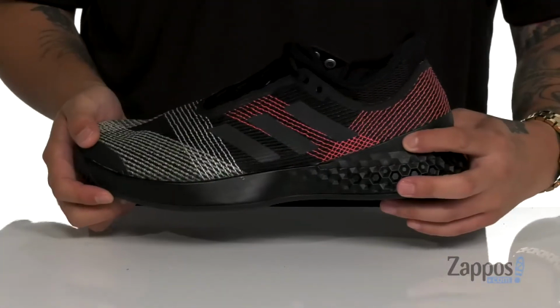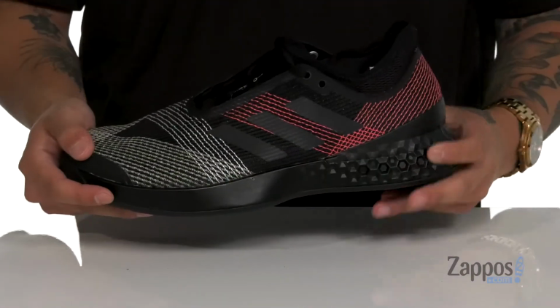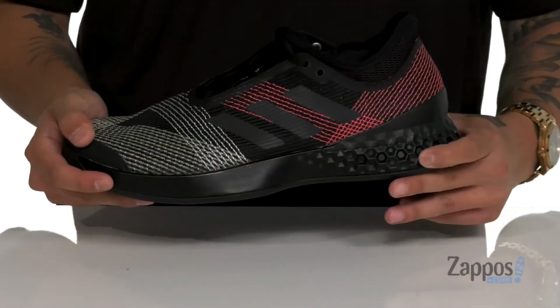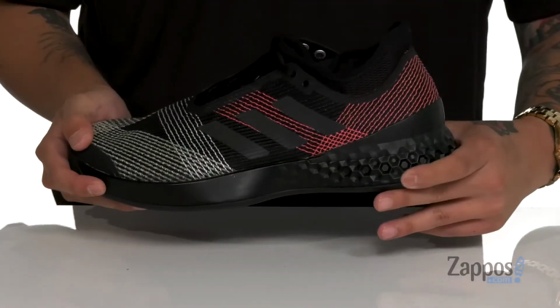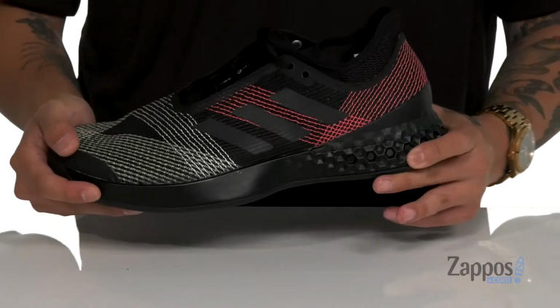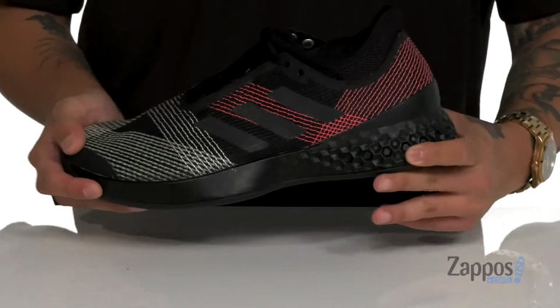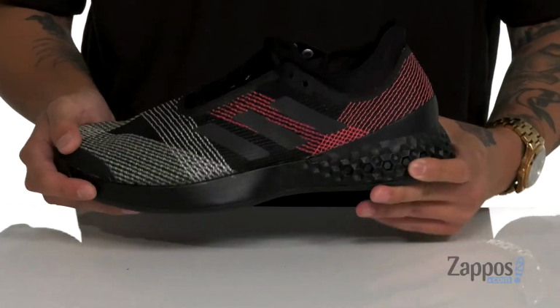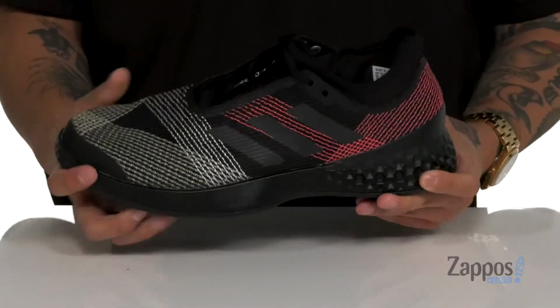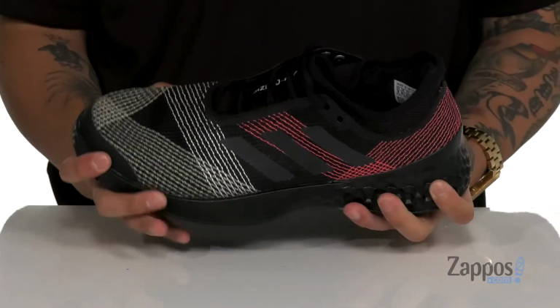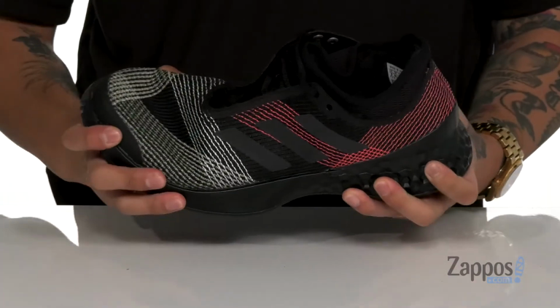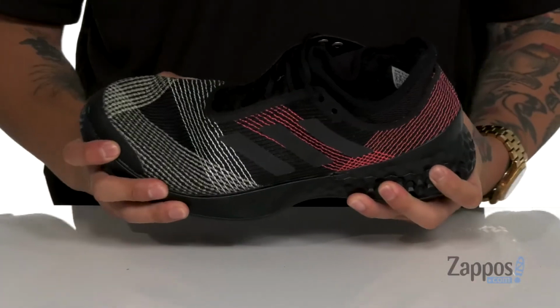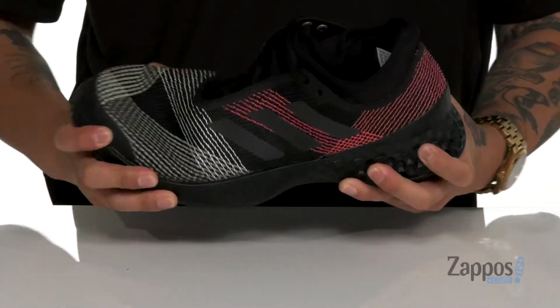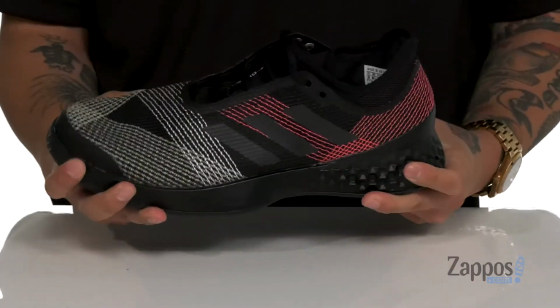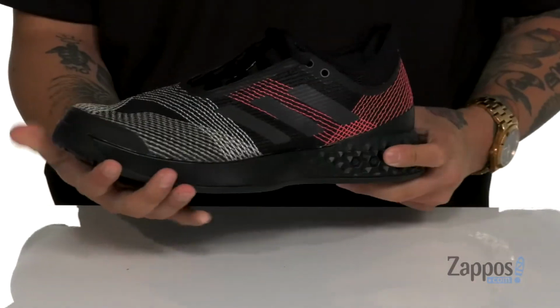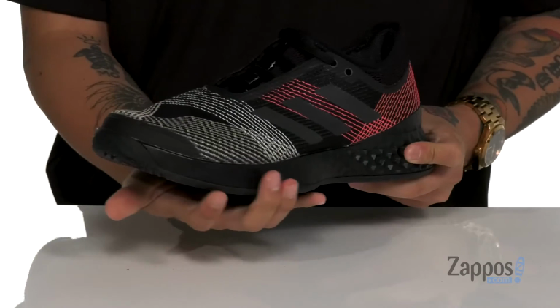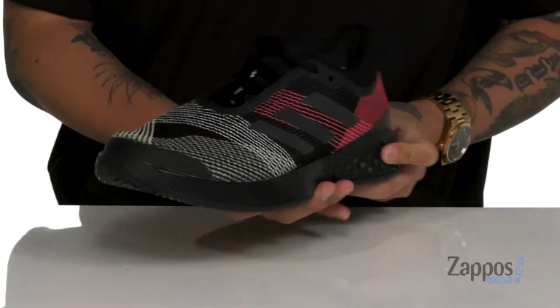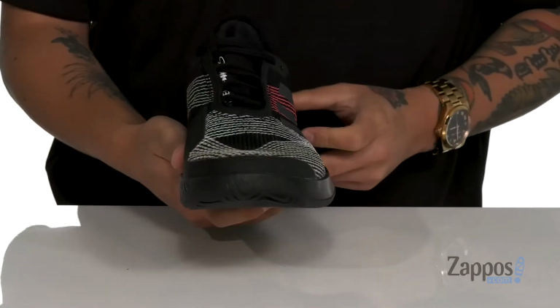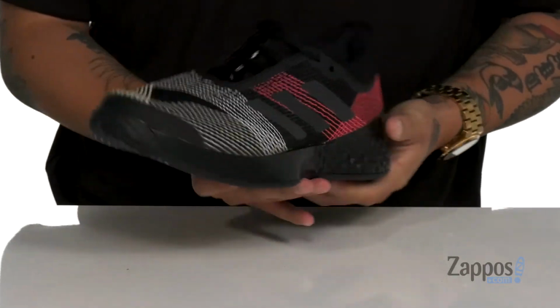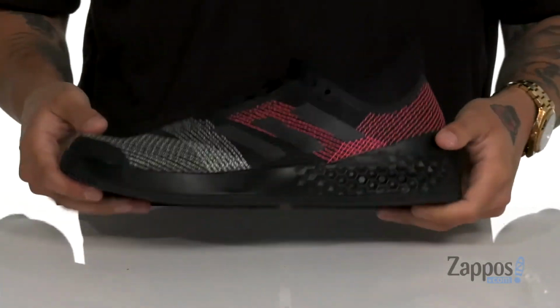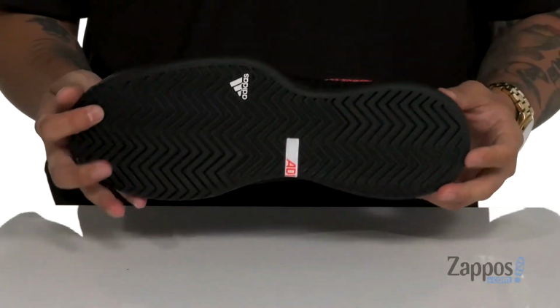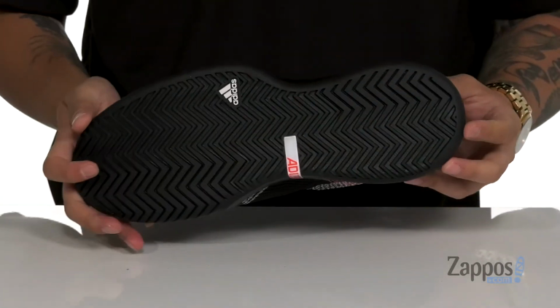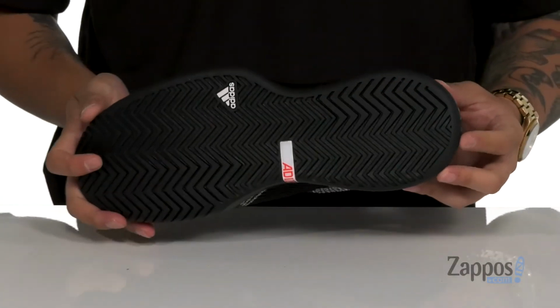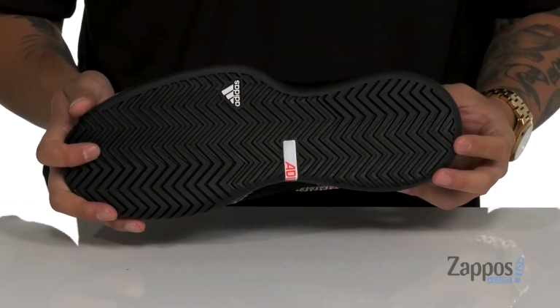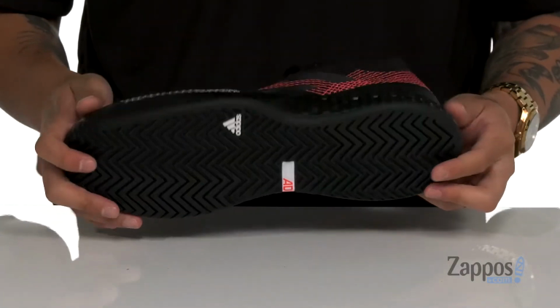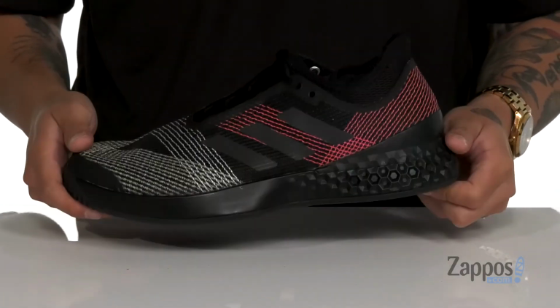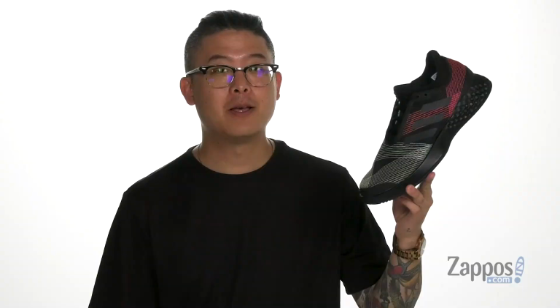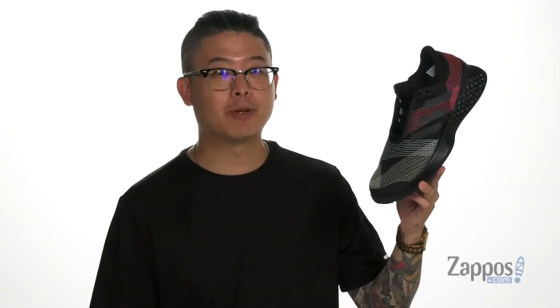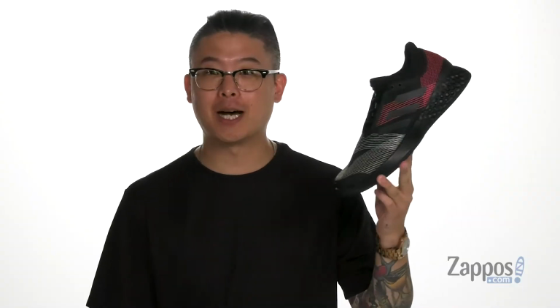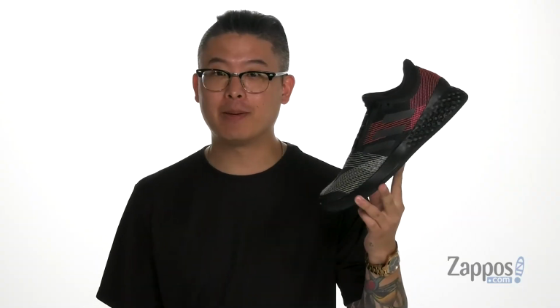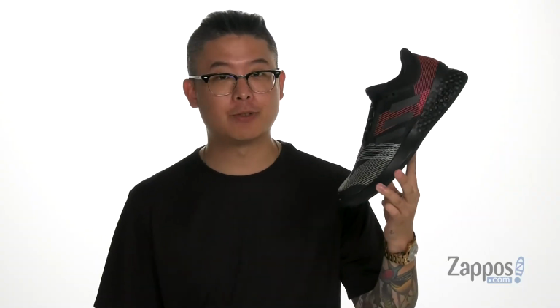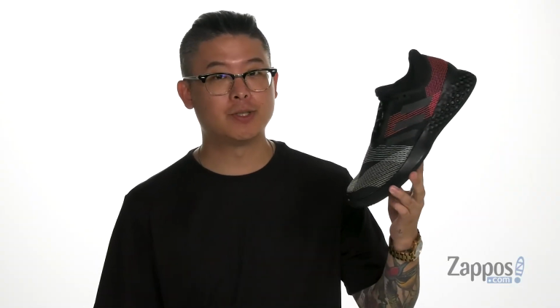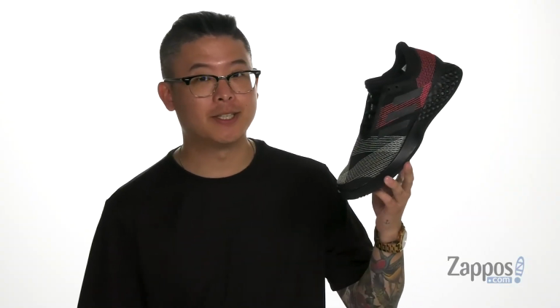There's additional support at the heel right where you need it, and it's even got Adiprene Plus cushioning on the midsole for shock absorption. The shoe has a sturdy and flexible design with rubber that extends over the outside for lateral support, and it all sits on top of a durable rubber outsole. Make sure you're playing at the top of your game with these great shoes from Adidas.